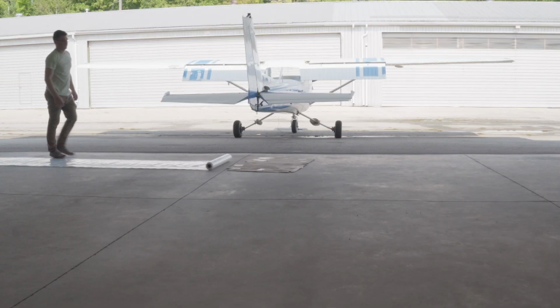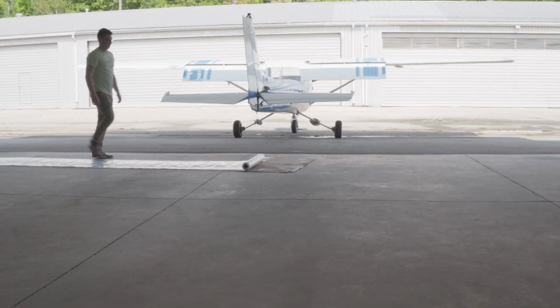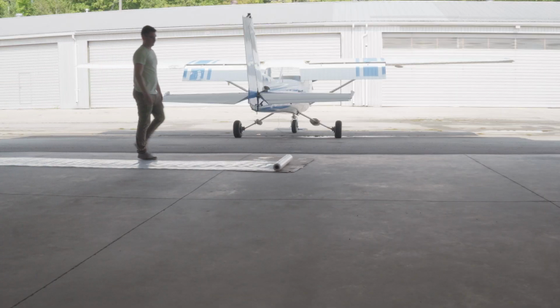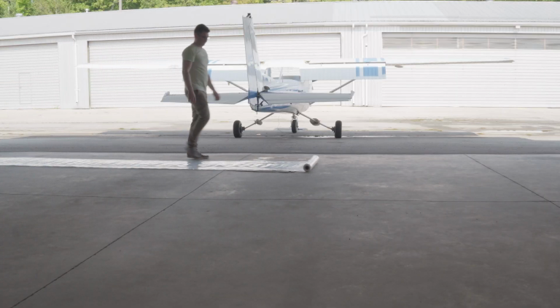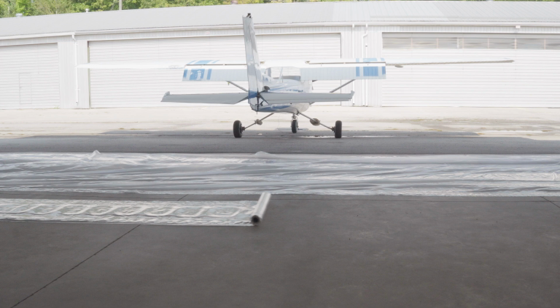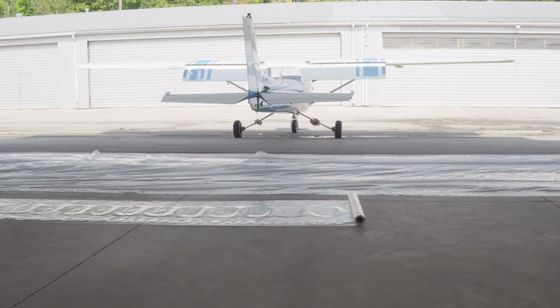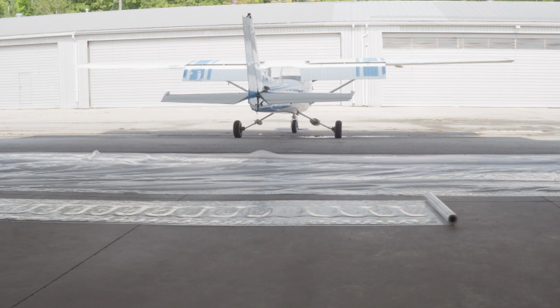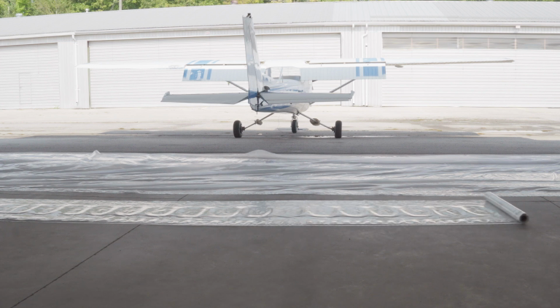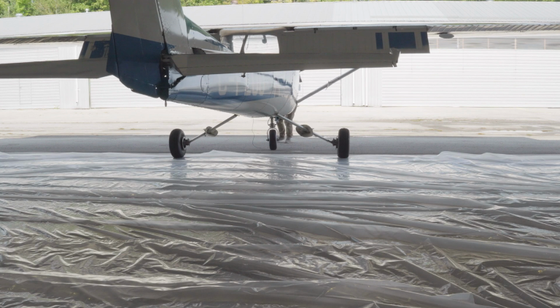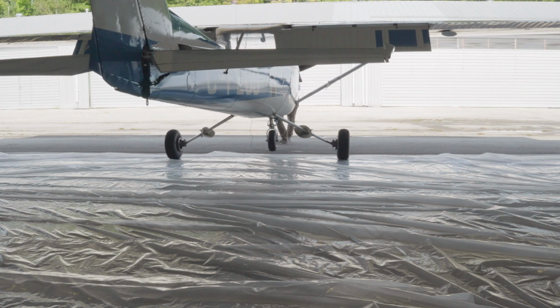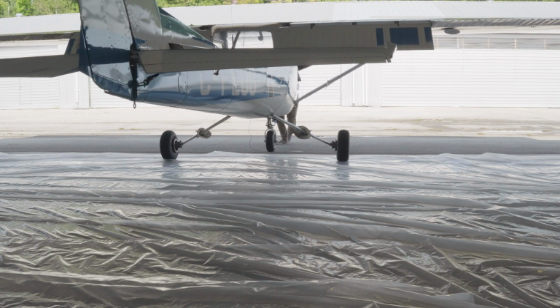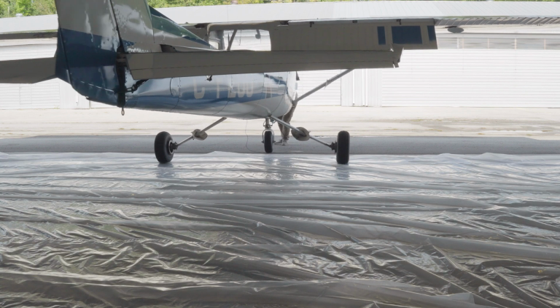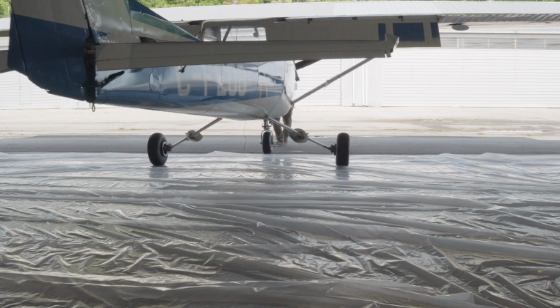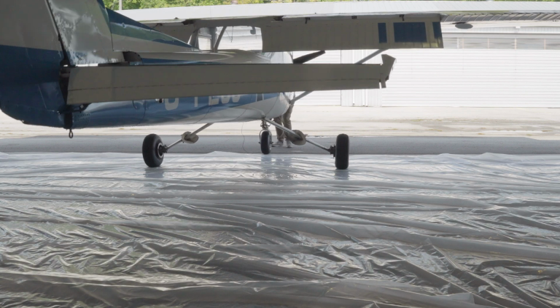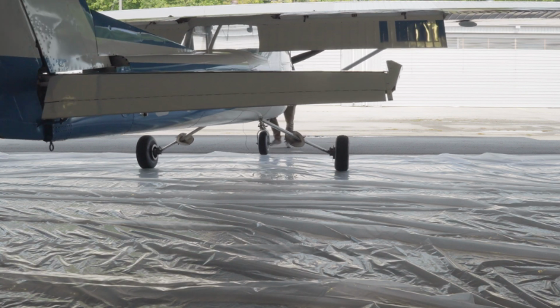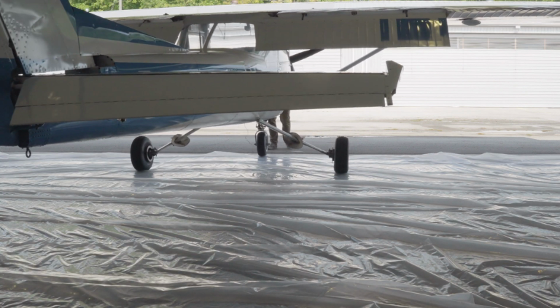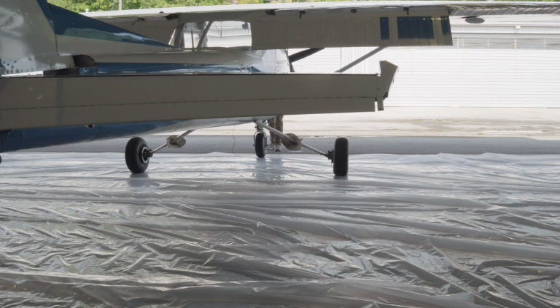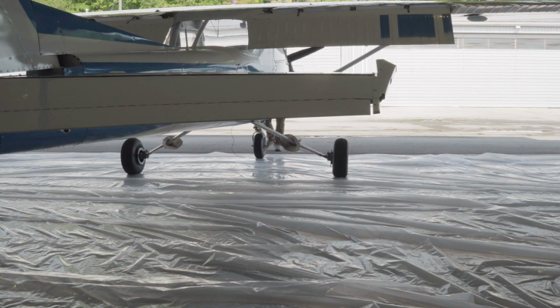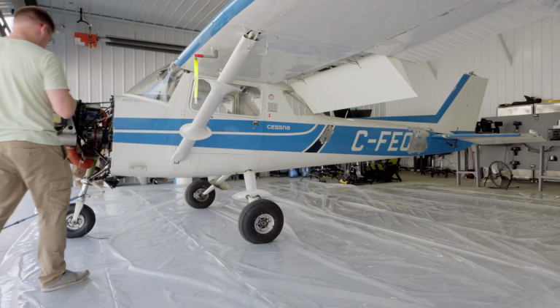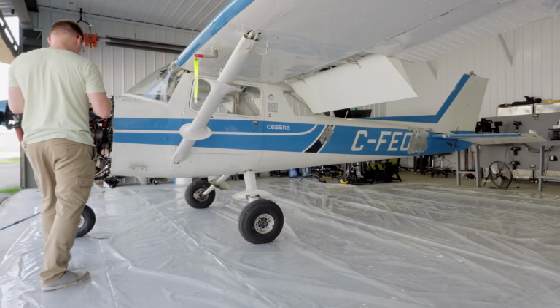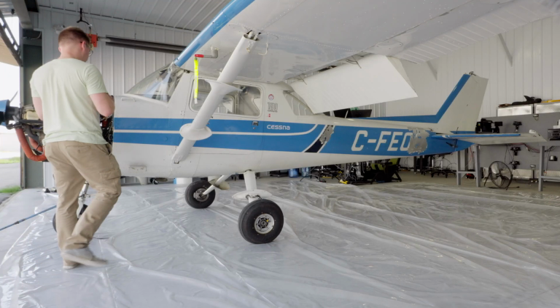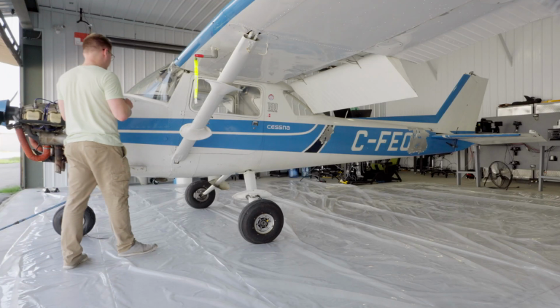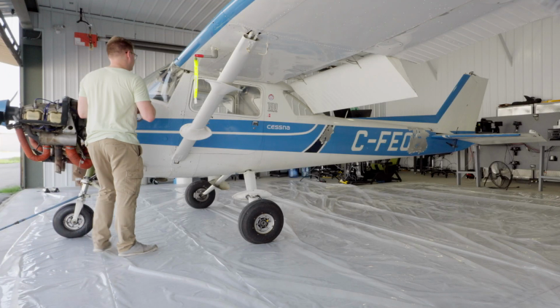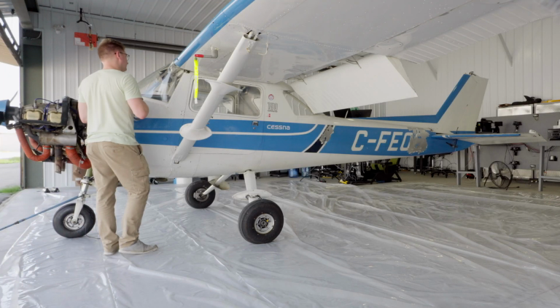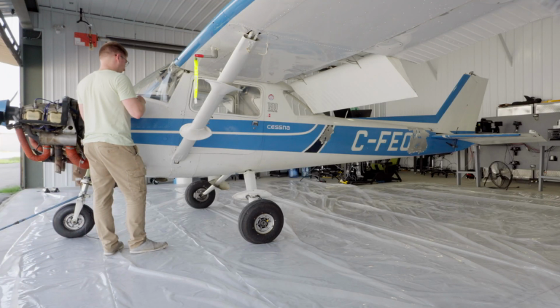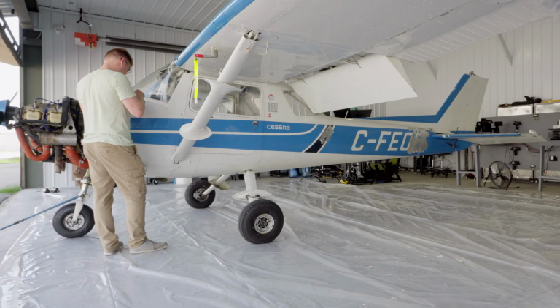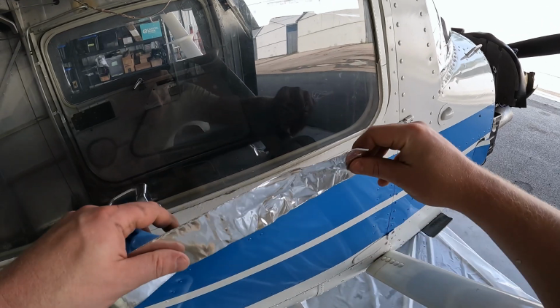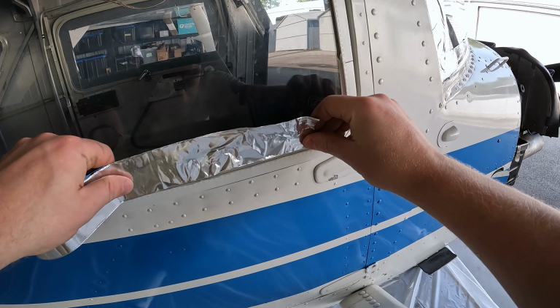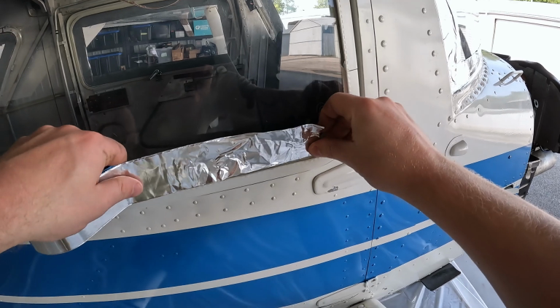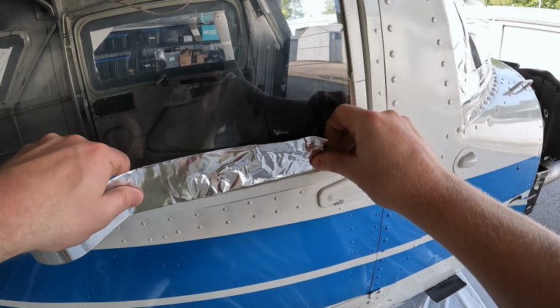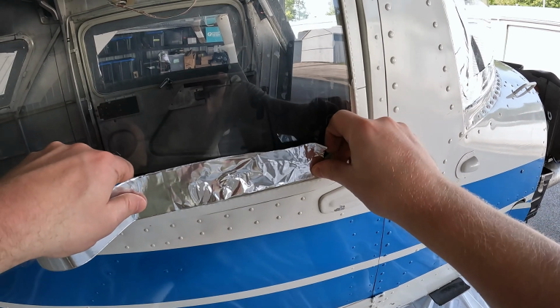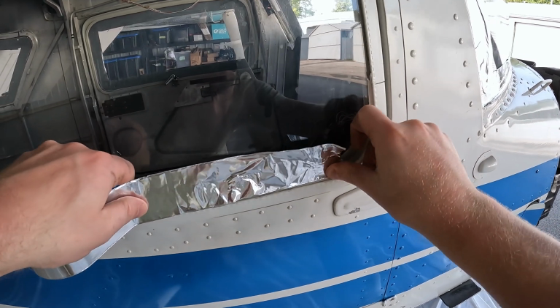To protect the hangar floor or concrete slab from getting stained, I'm laying down some heavy-duty poly film I purchased at Home Depot. The chemicals we're using today have relatively minor health and environmental risk compared to past paint strippers.